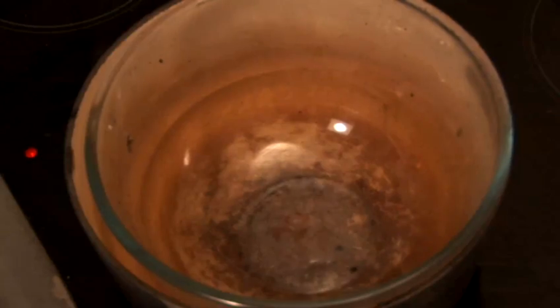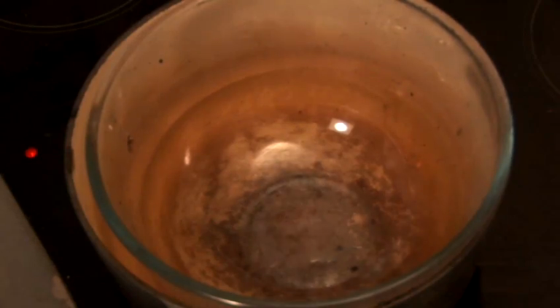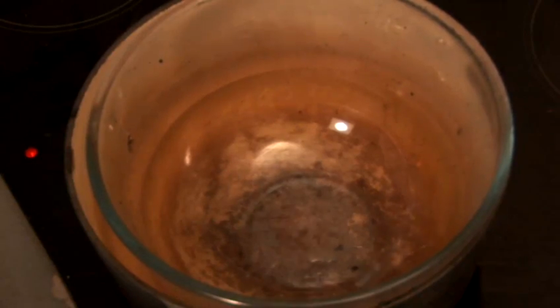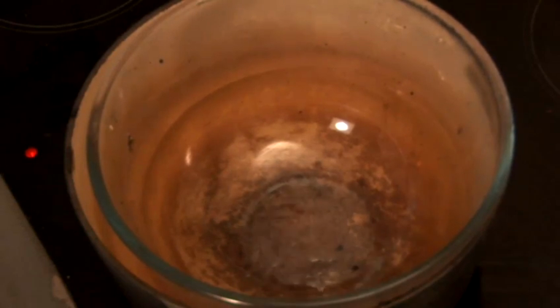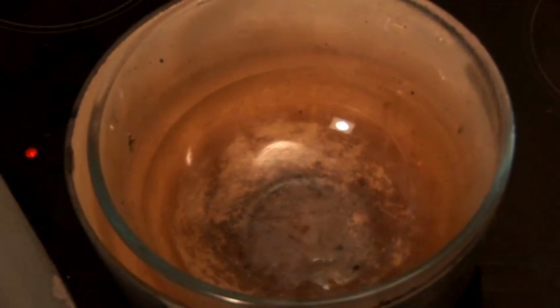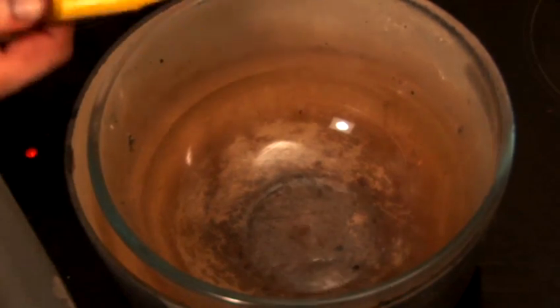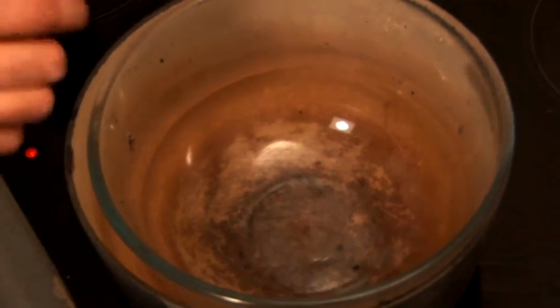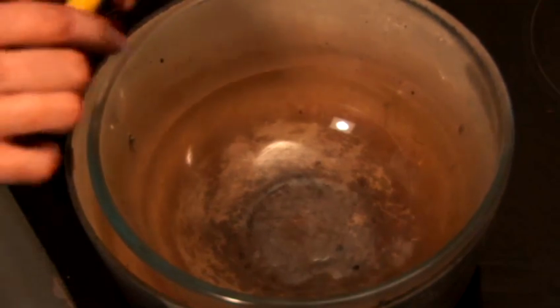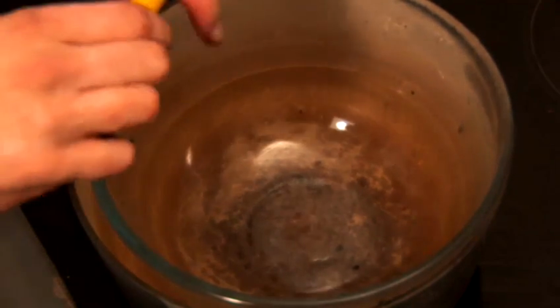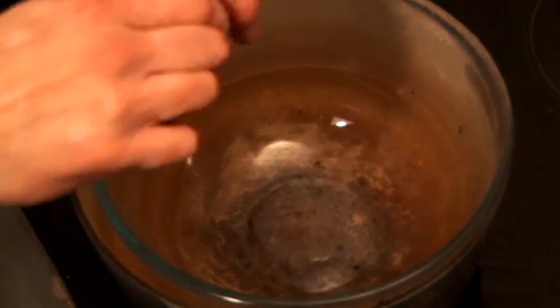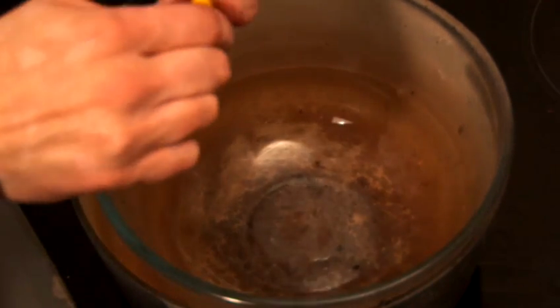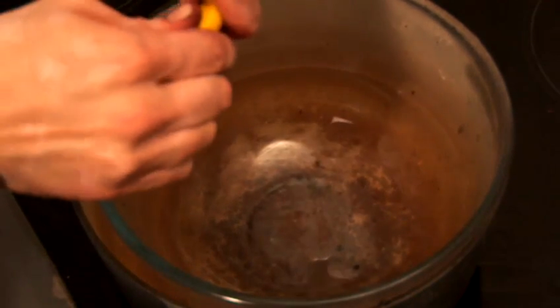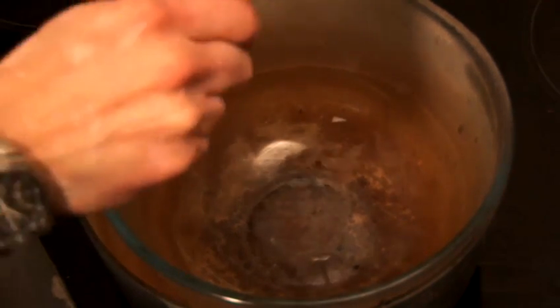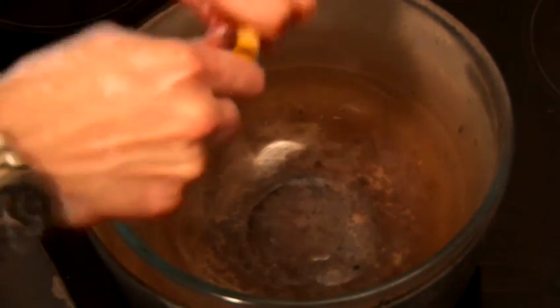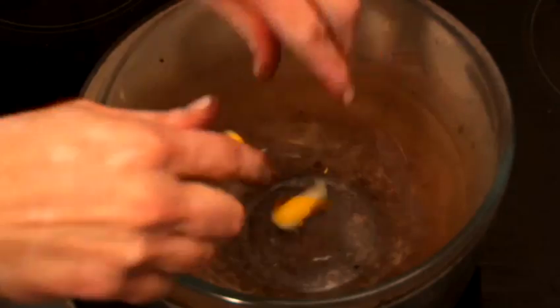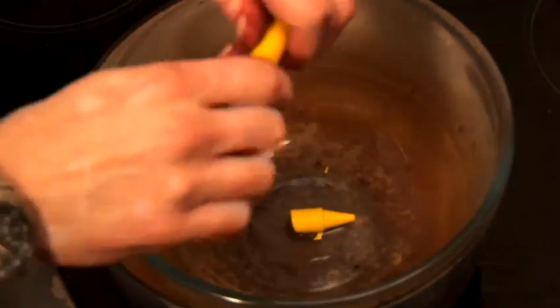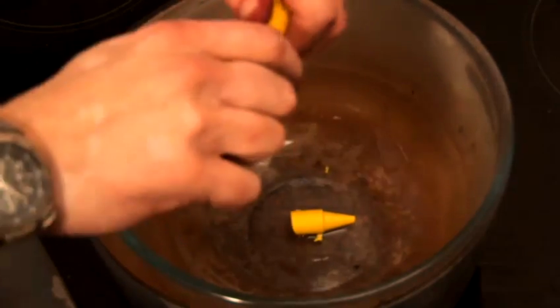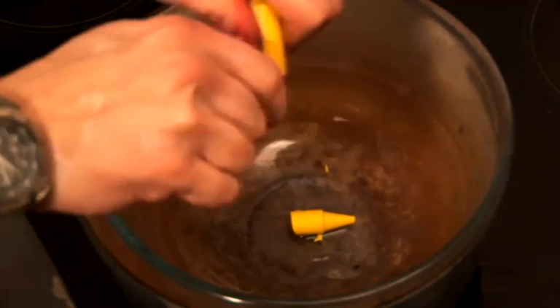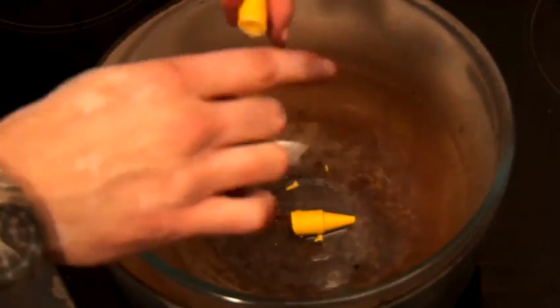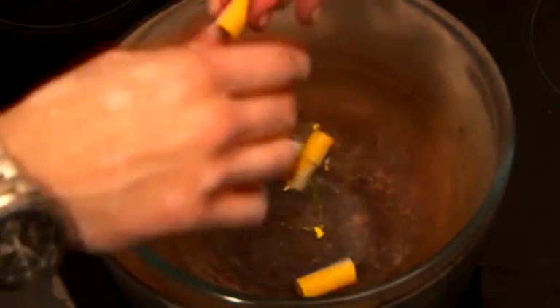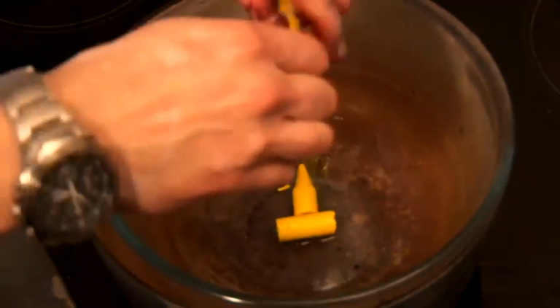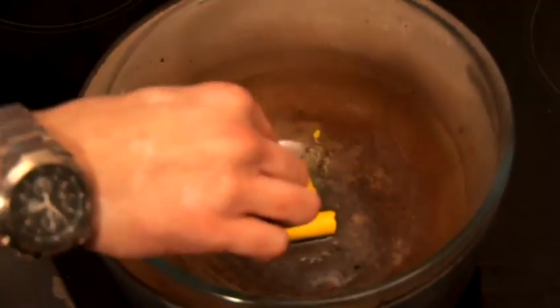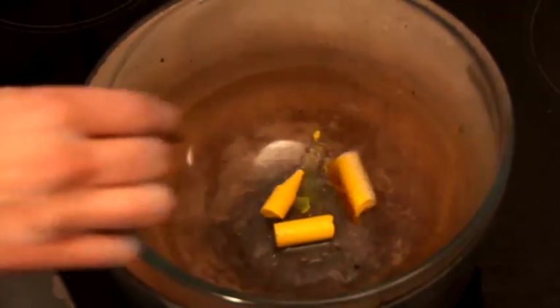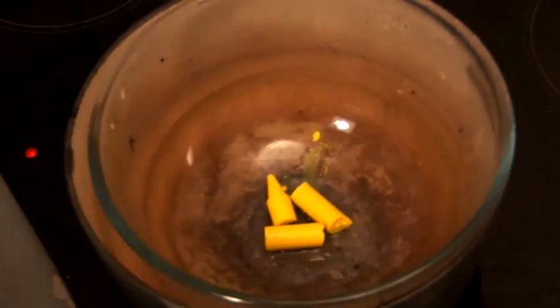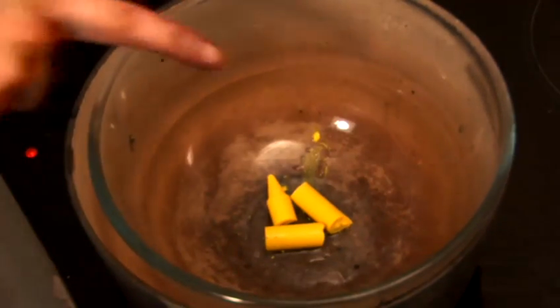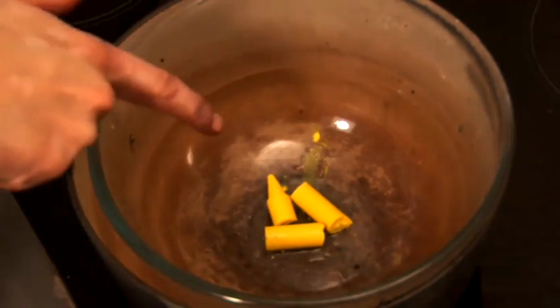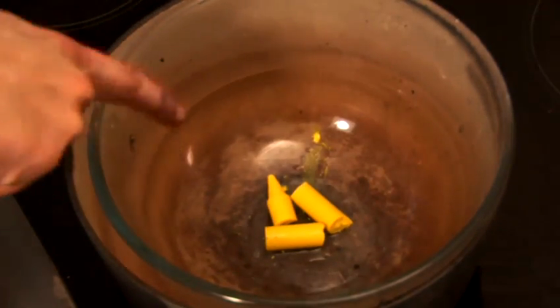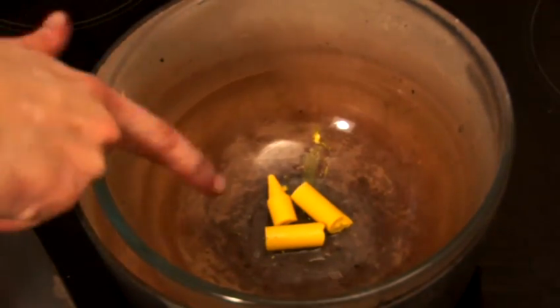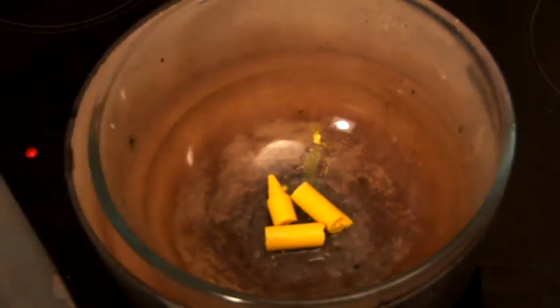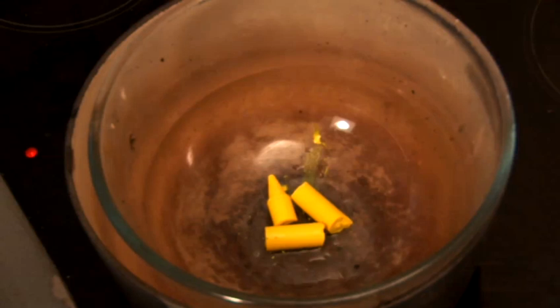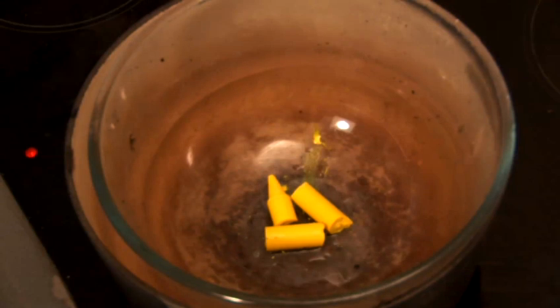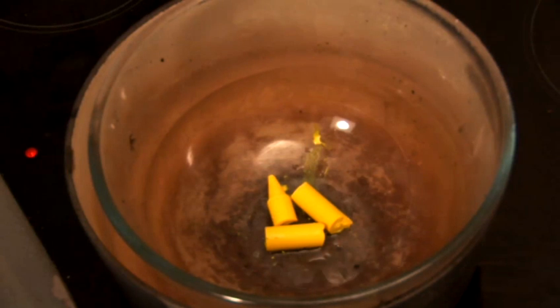Now that our water is boiling we can put in our yellow wax crayon — just break it up a bit to help it melt a bit faster. You can already see it's starting to turn to liquid.